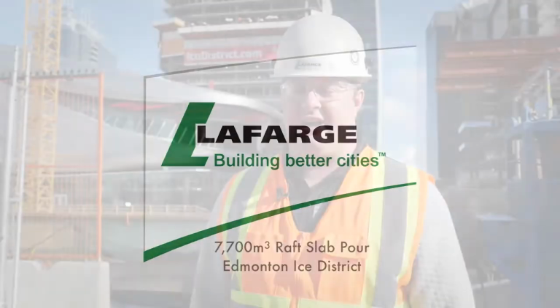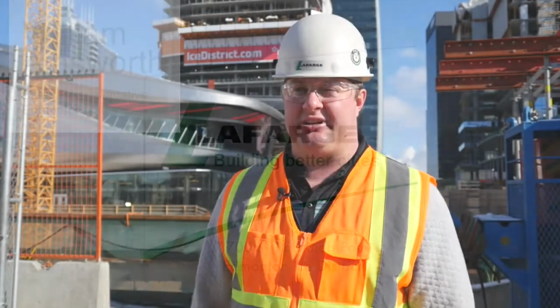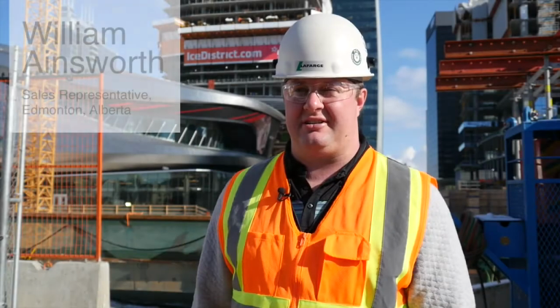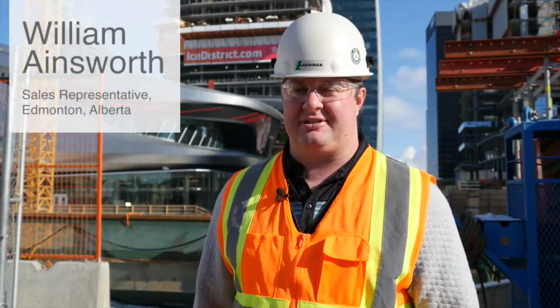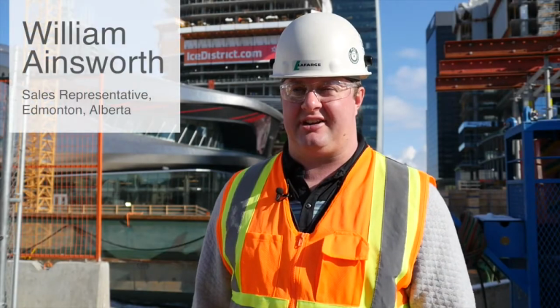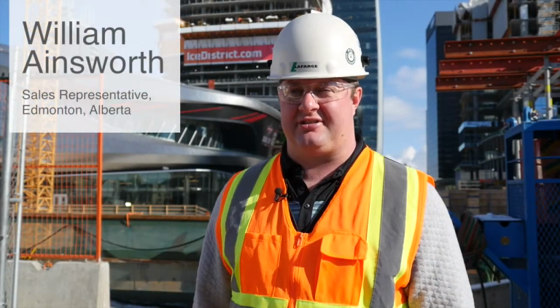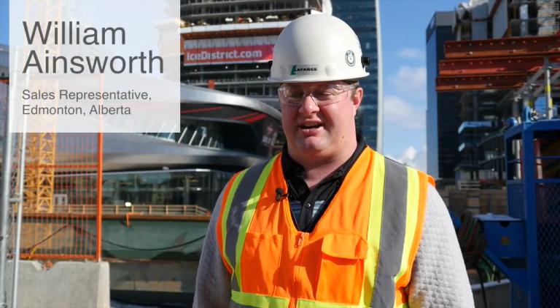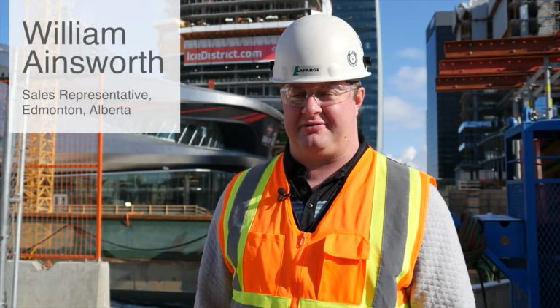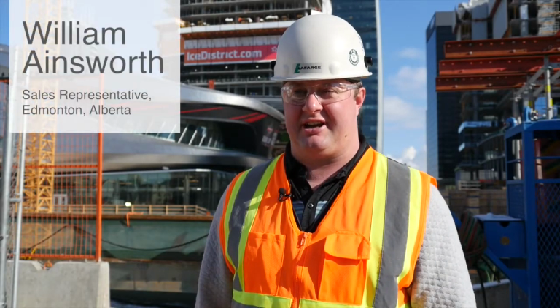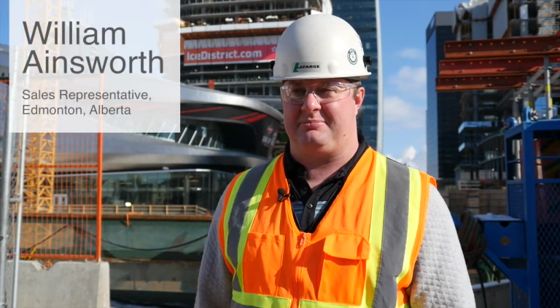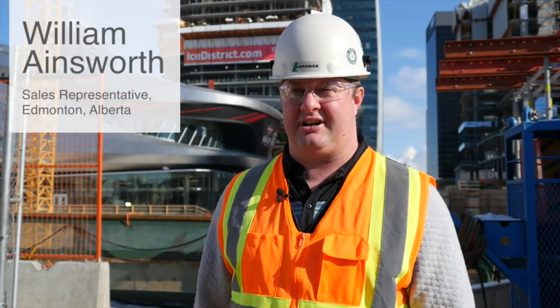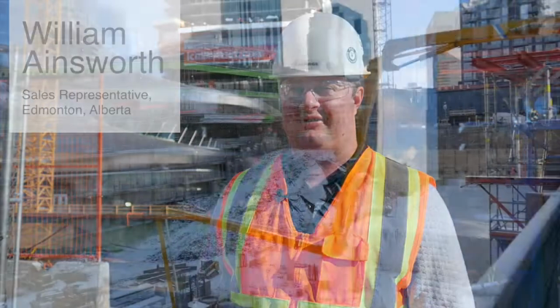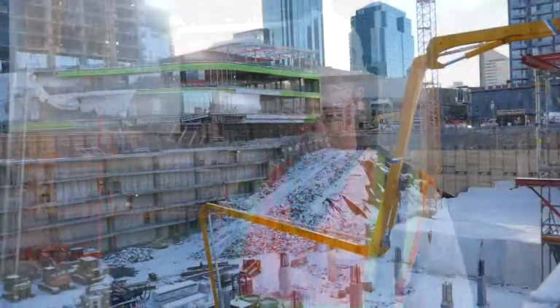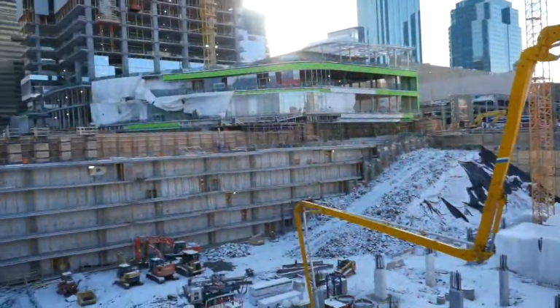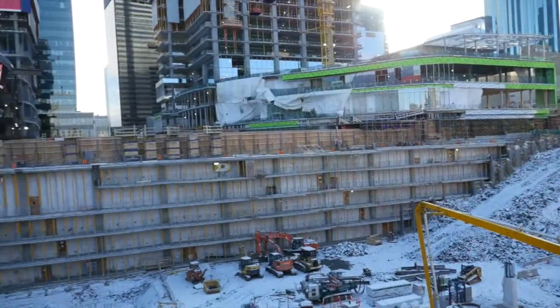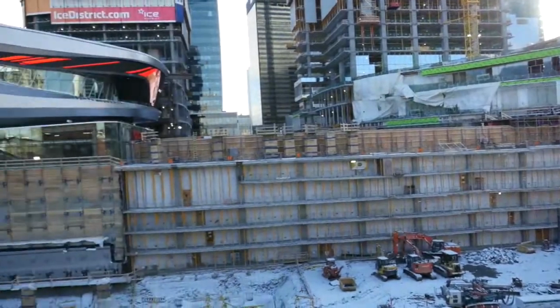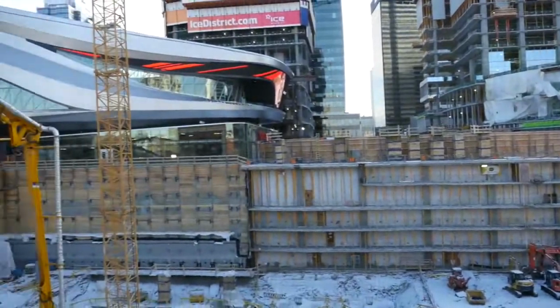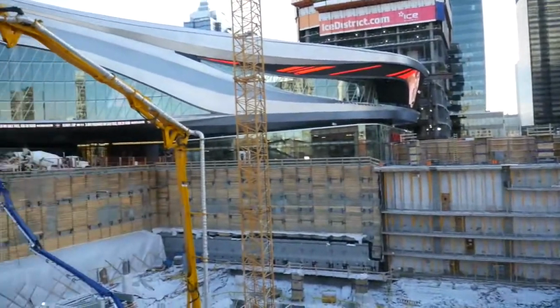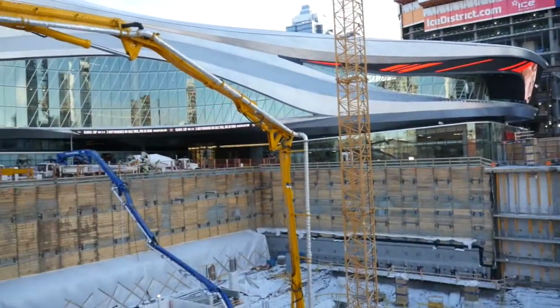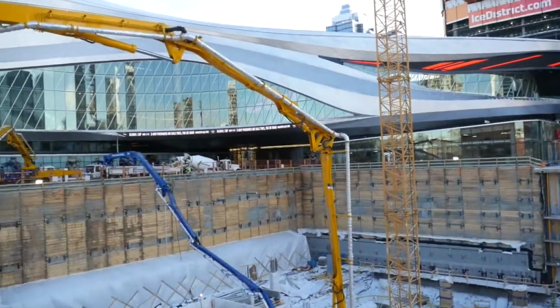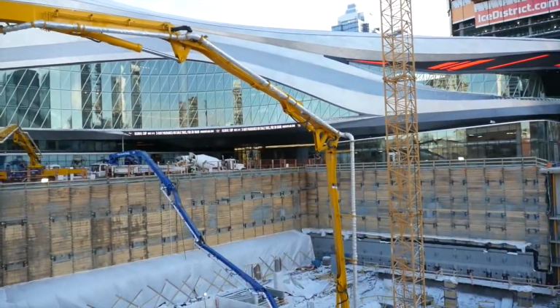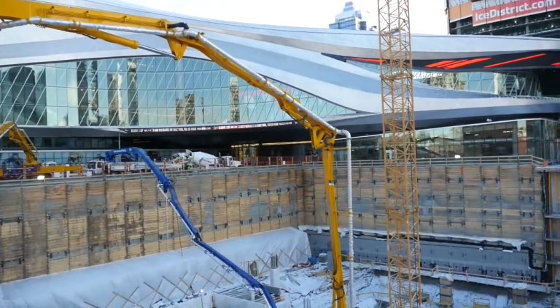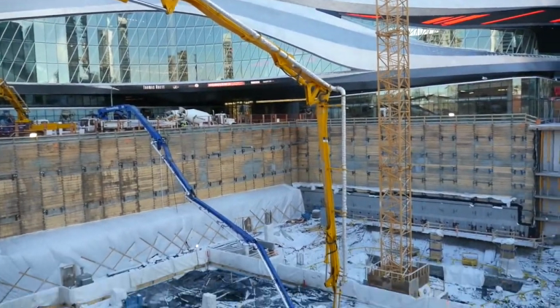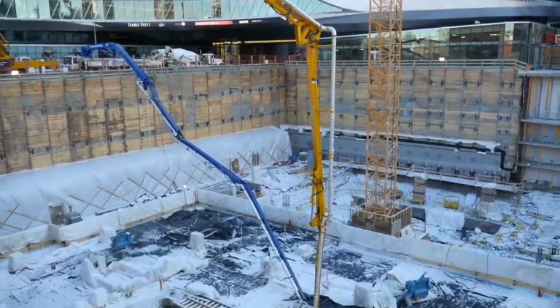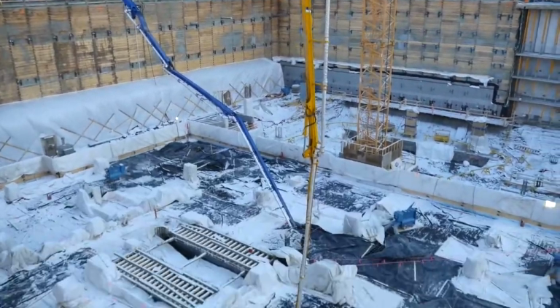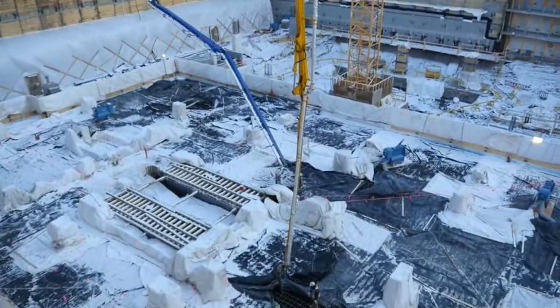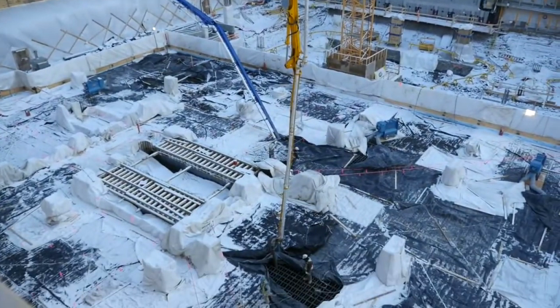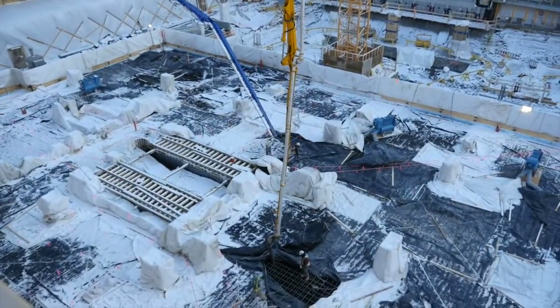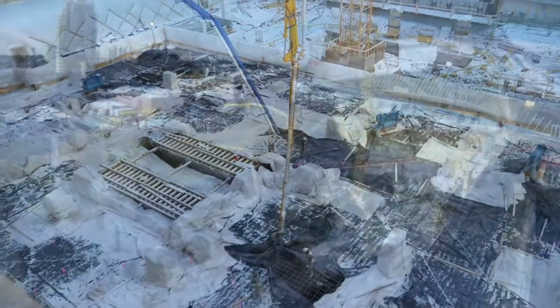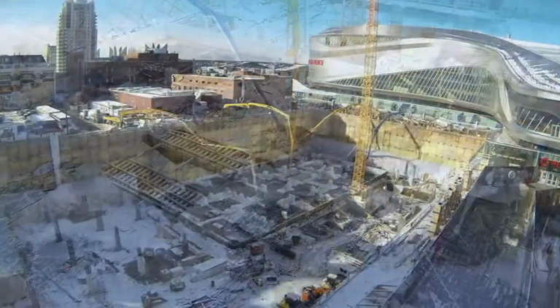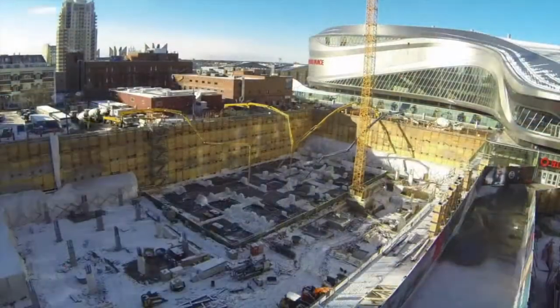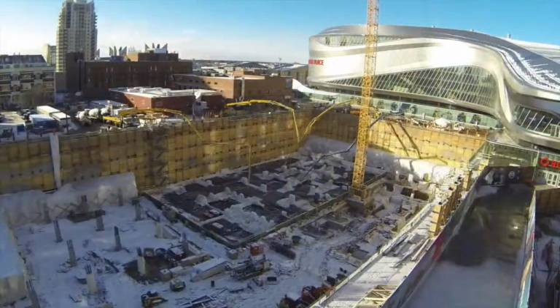We're downtown in Edmonton at the Ice District. Over the weekend we poured a 7,700 cubic meter raft slab for the third tower in the Ice District. The significance of this pour is that it's the largest continuous pour in the Edmonton area in history.